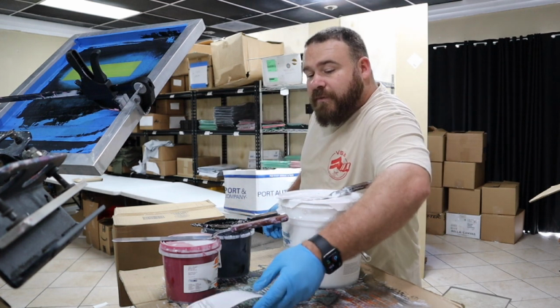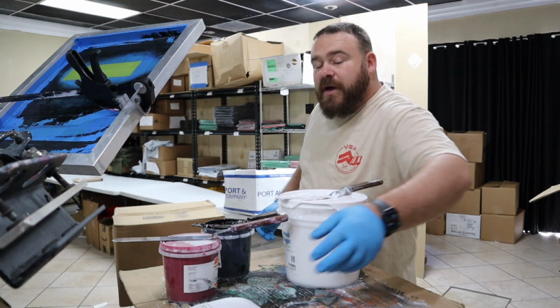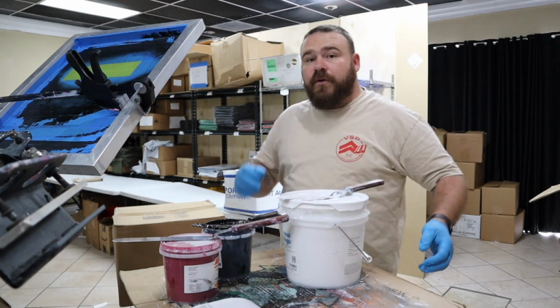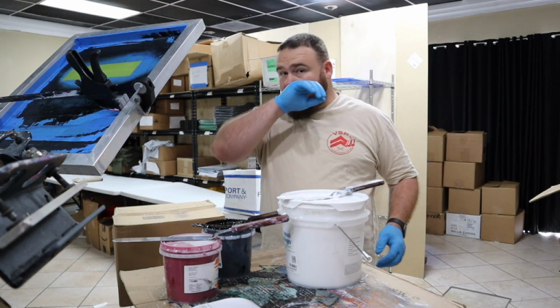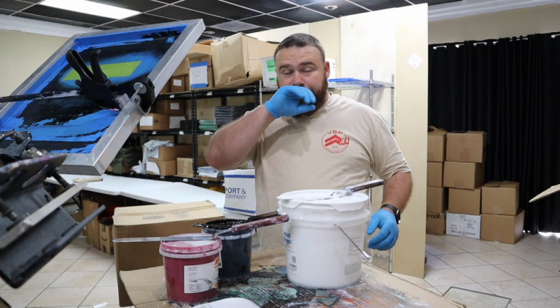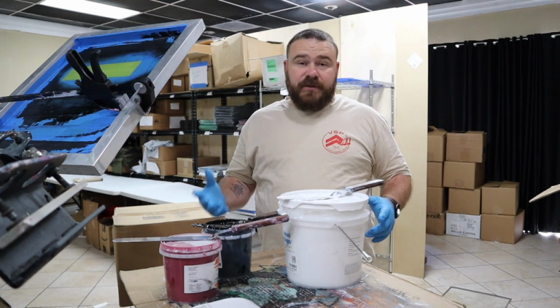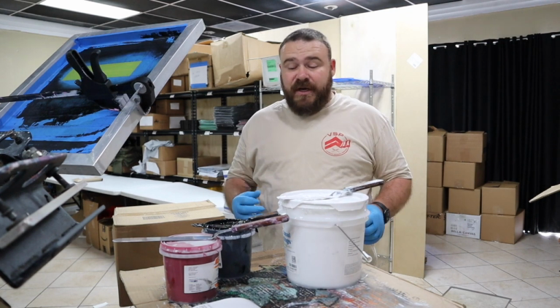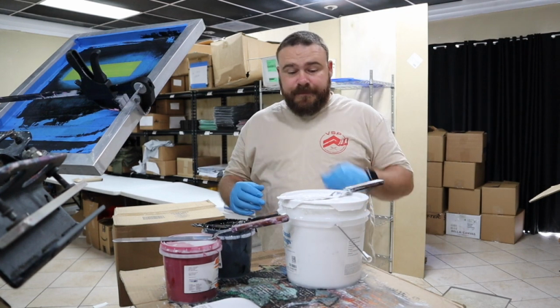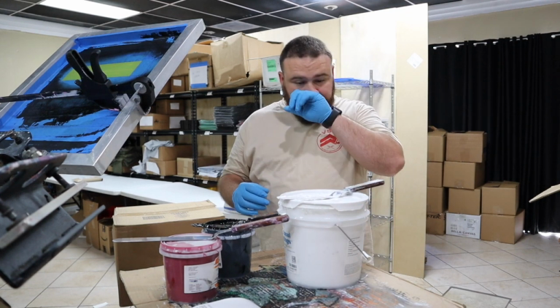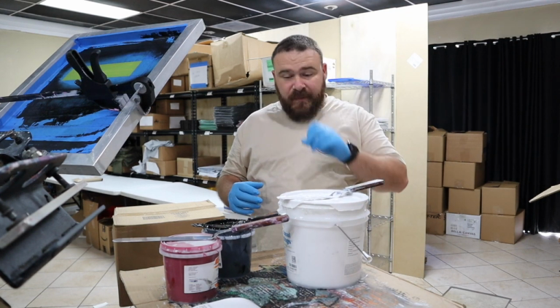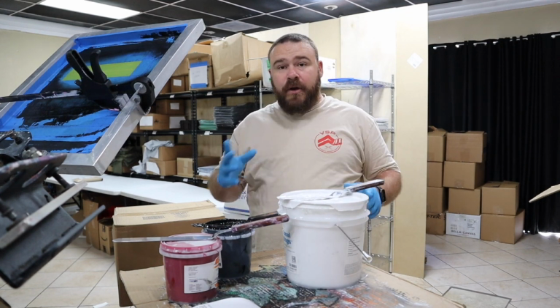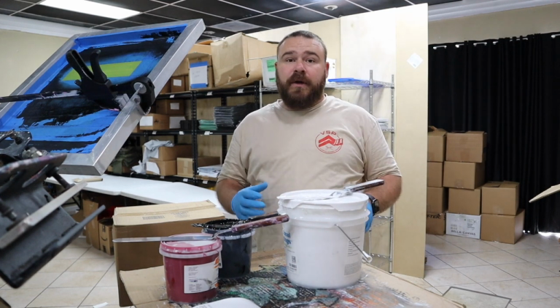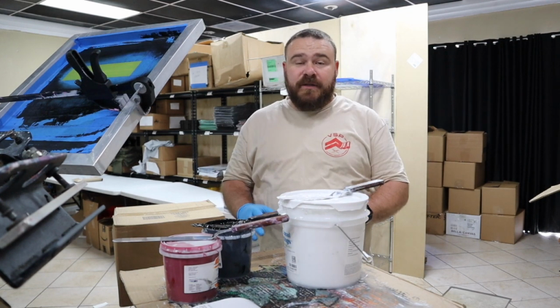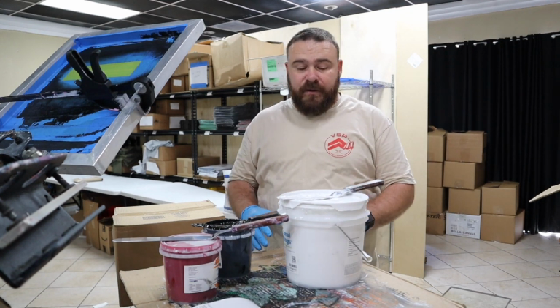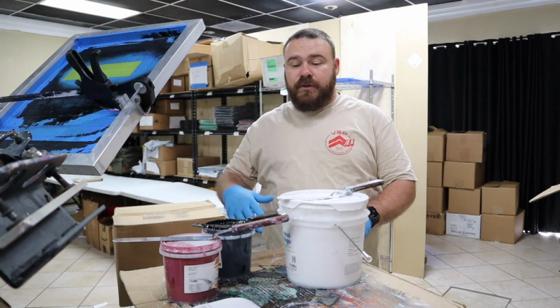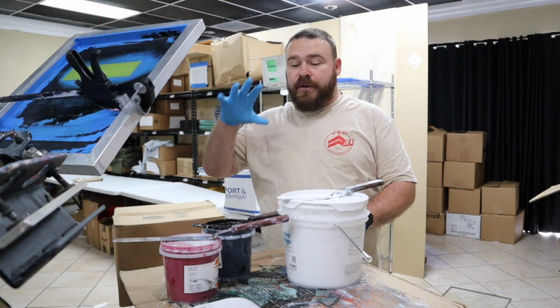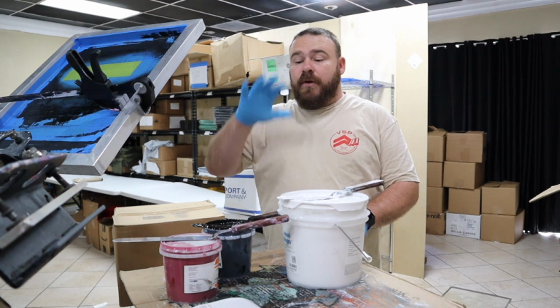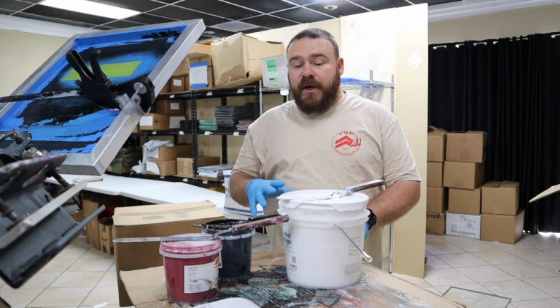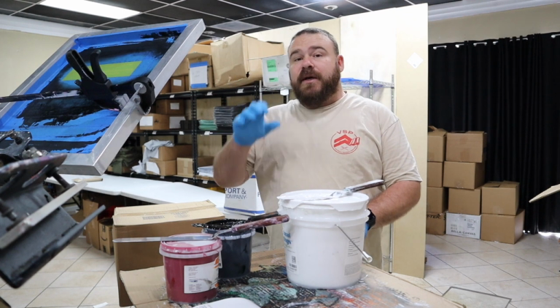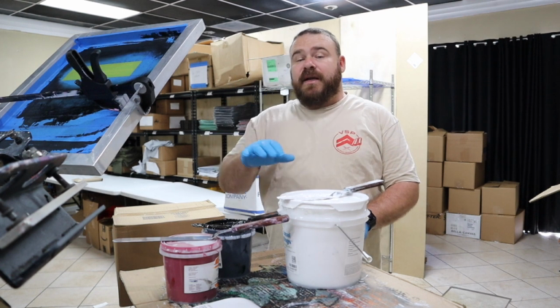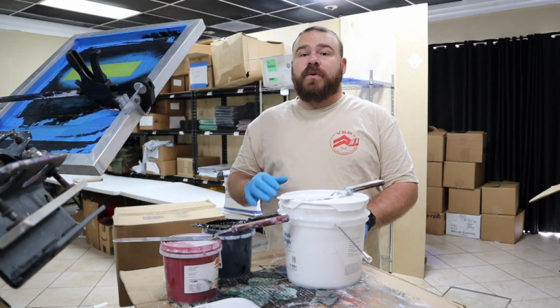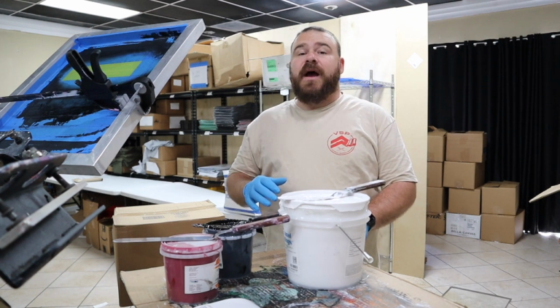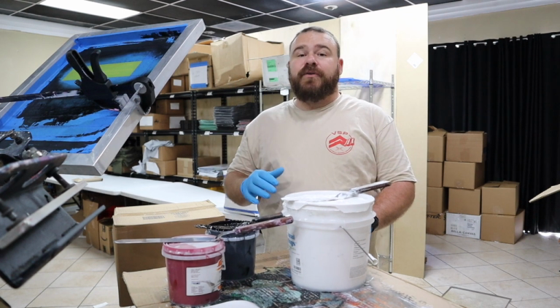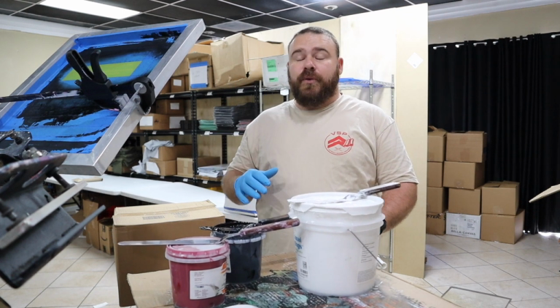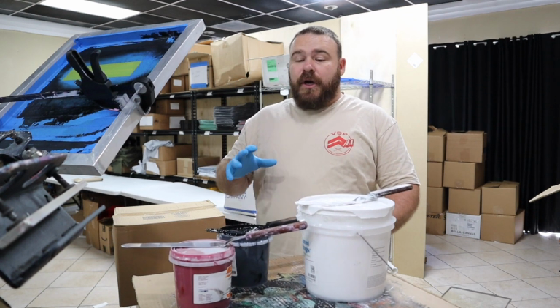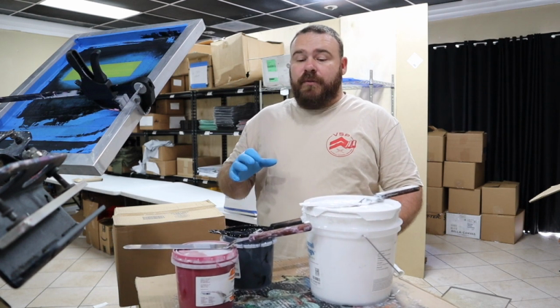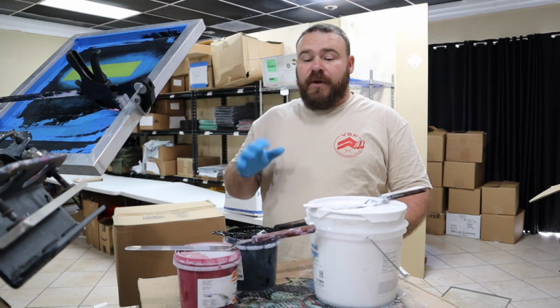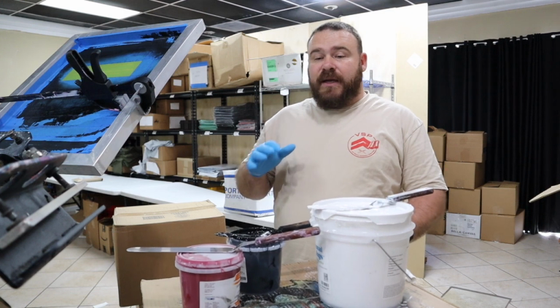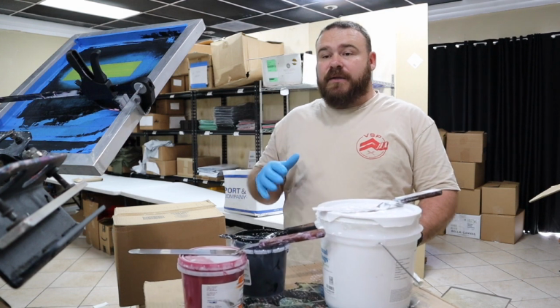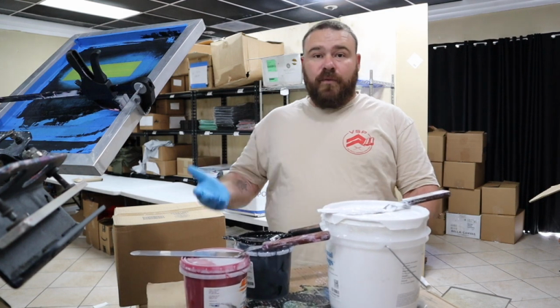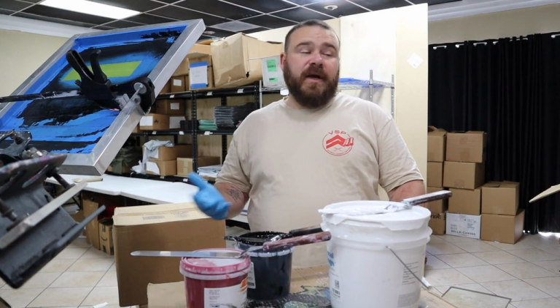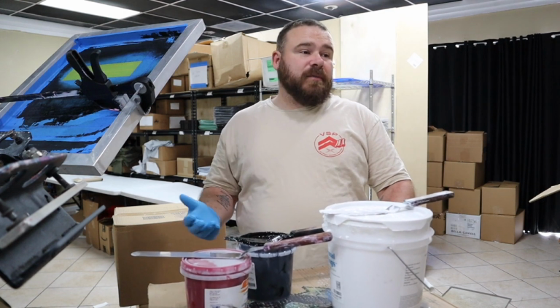Very helpful. It's free. Doesn't cost you anything. And no, we are not sponsored by International Coatings. But that is one way I found to create inks for my customers.